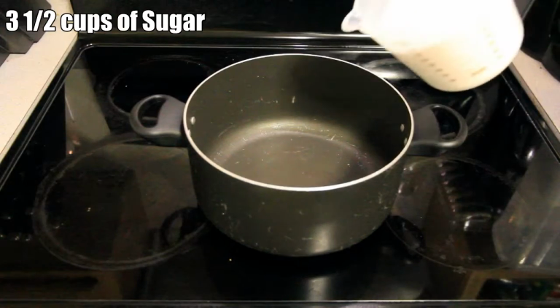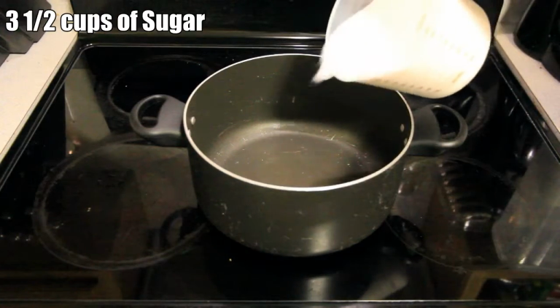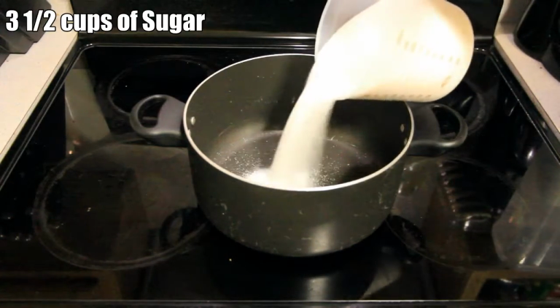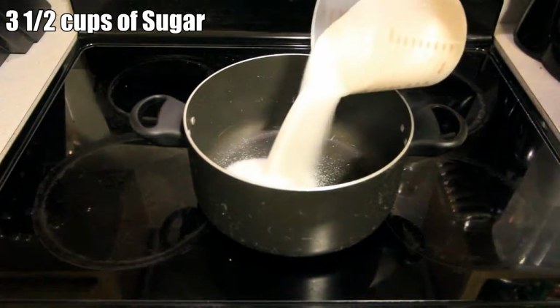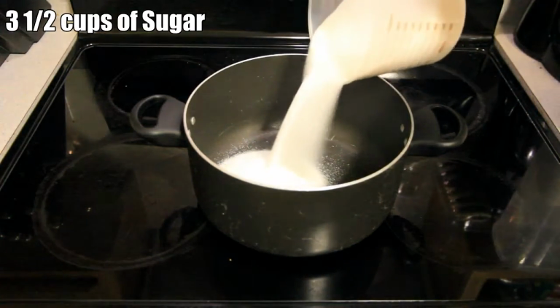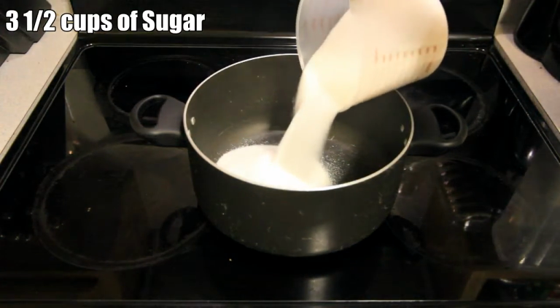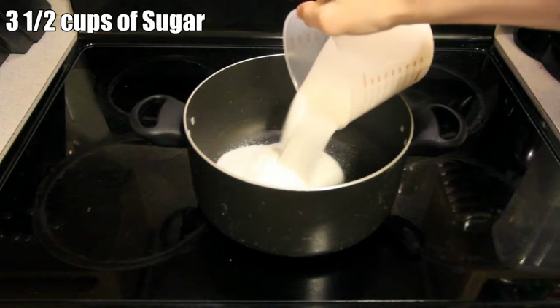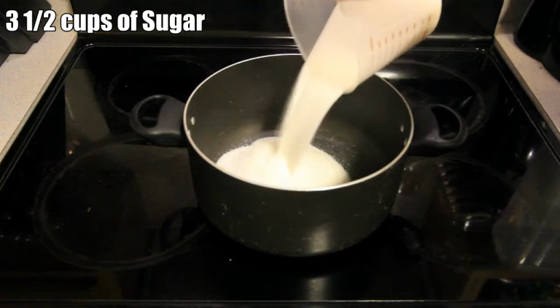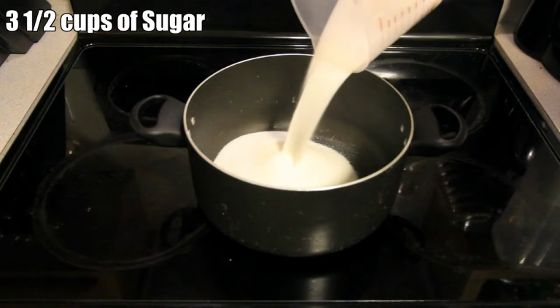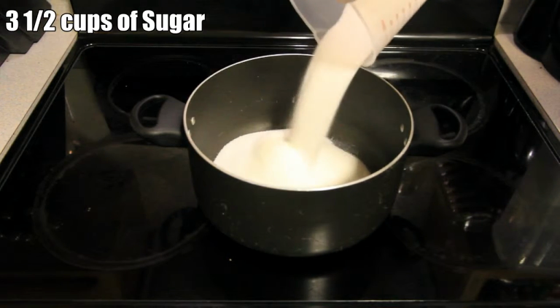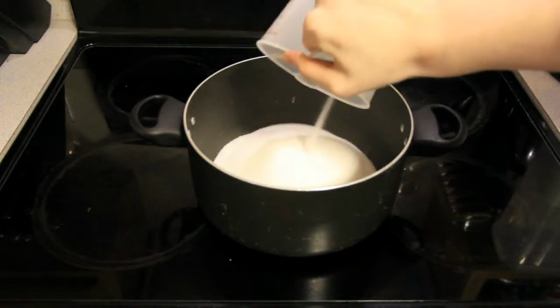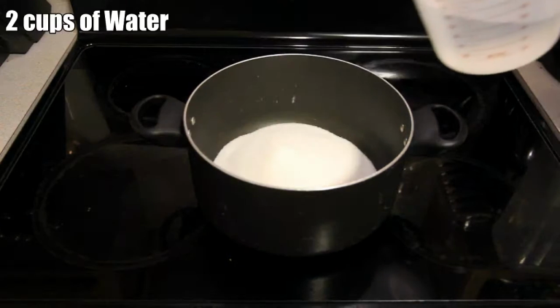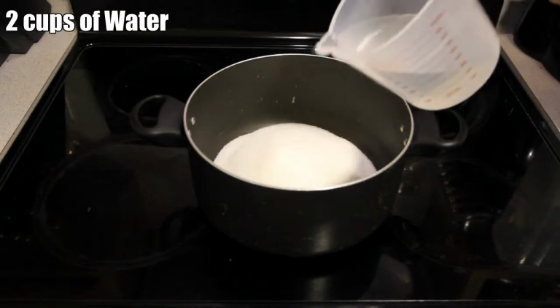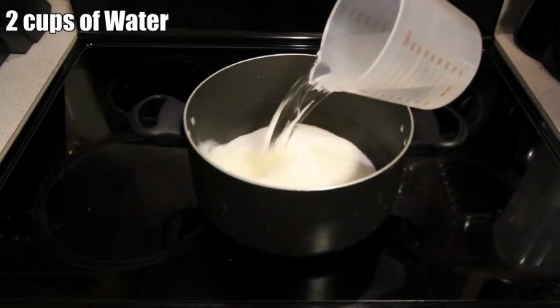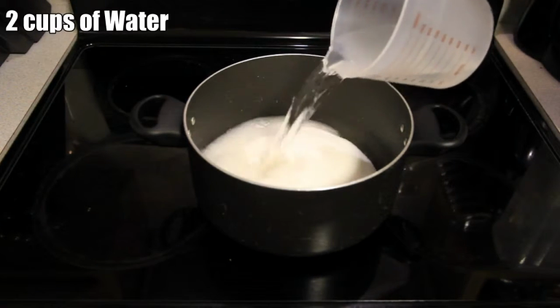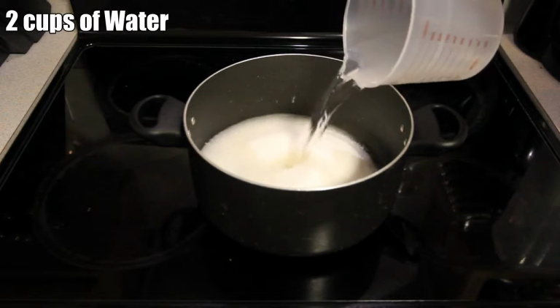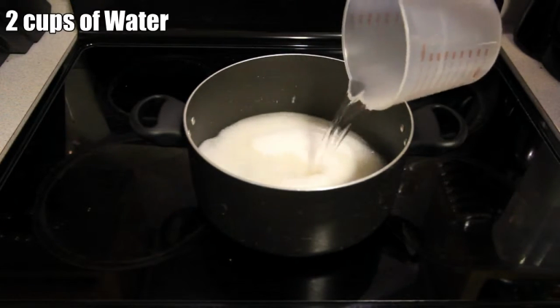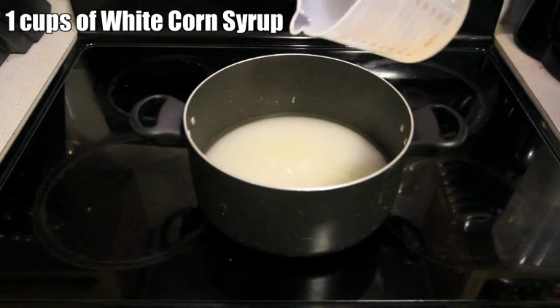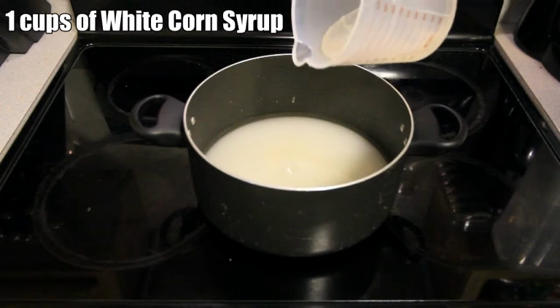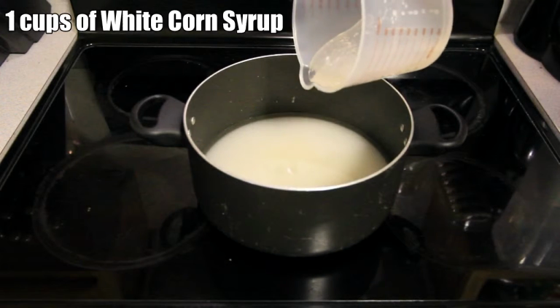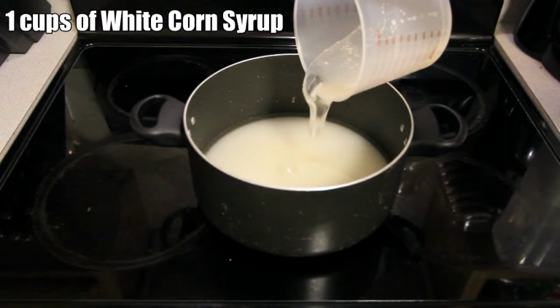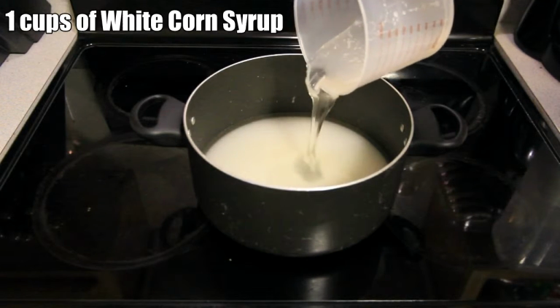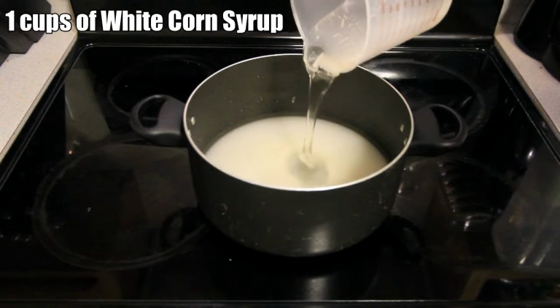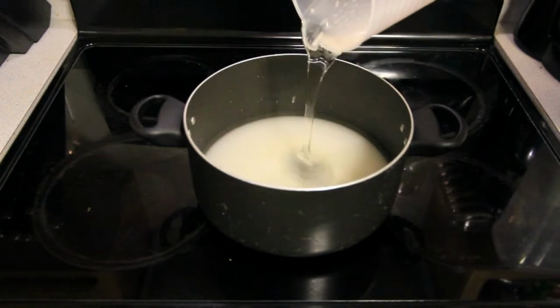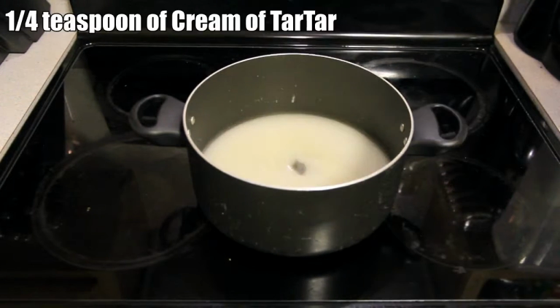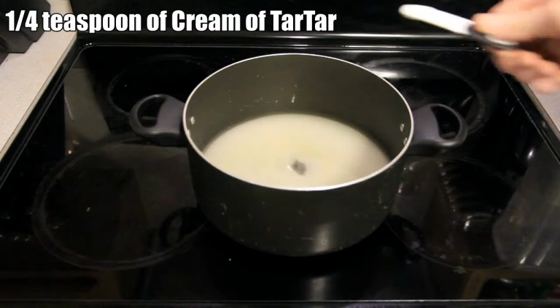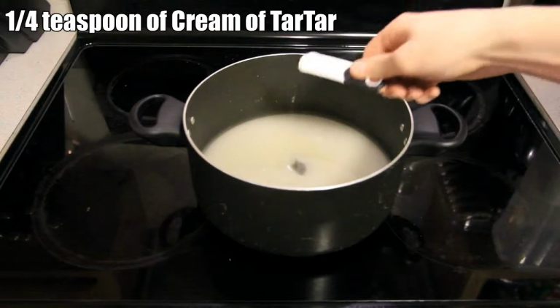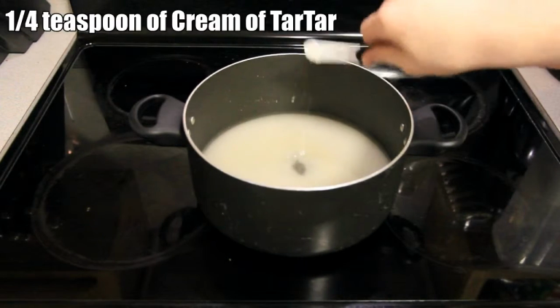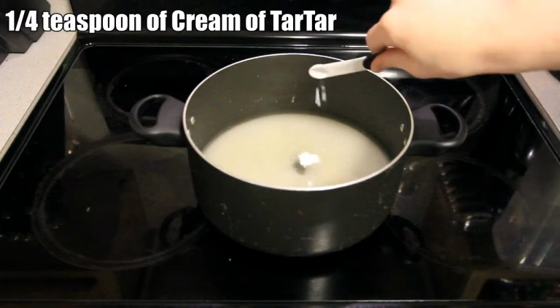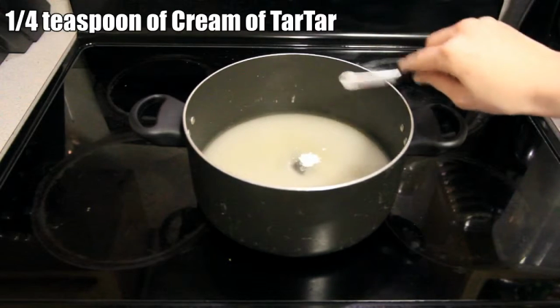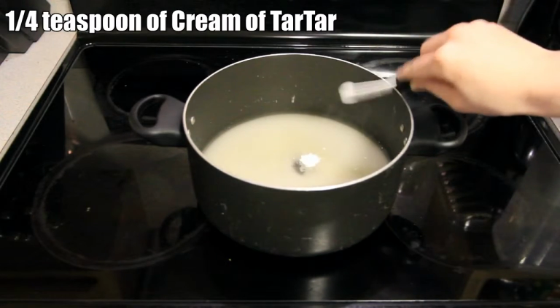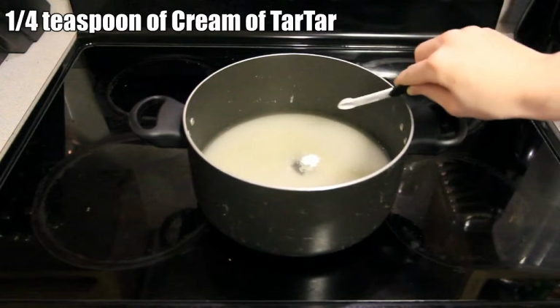Next, add the ingredients to the pot. Start with the 3½ cups of sugar, then the 2 cups of water. After that, add 1 cup of white corn syrup, and finally put in the ¼ teaspoon of cream of tartar.